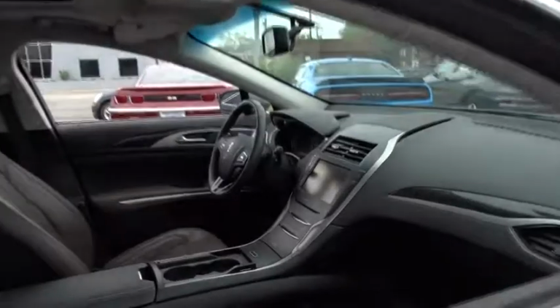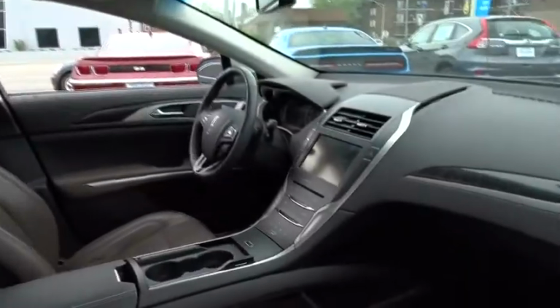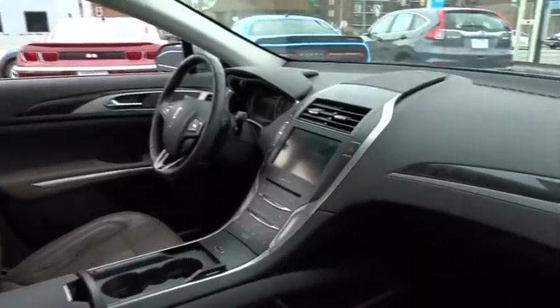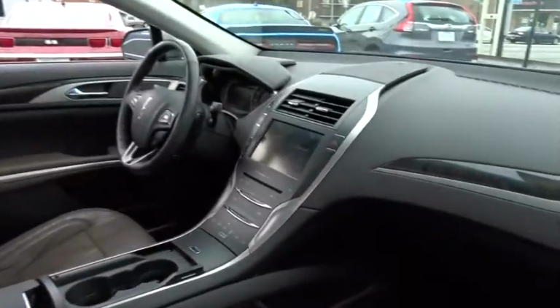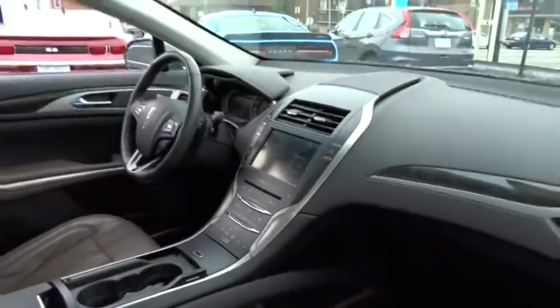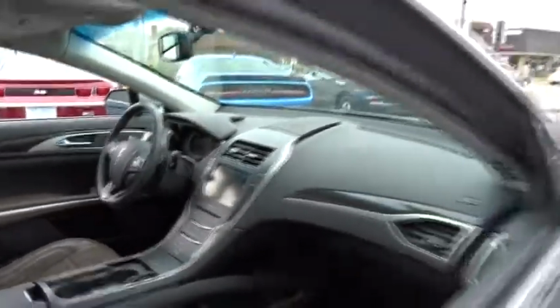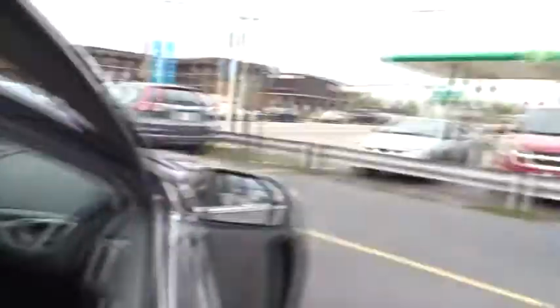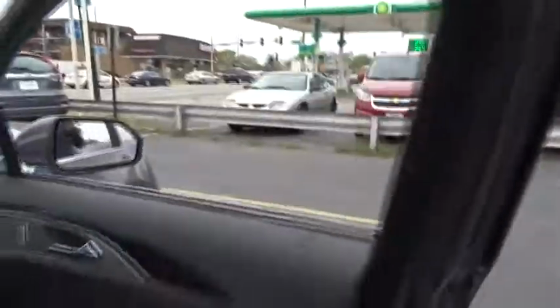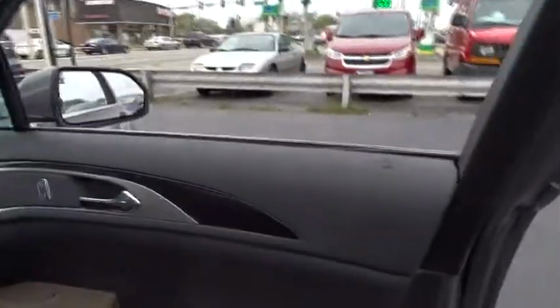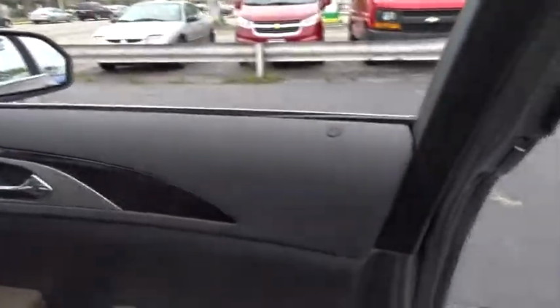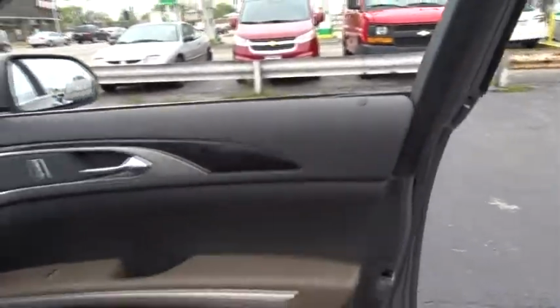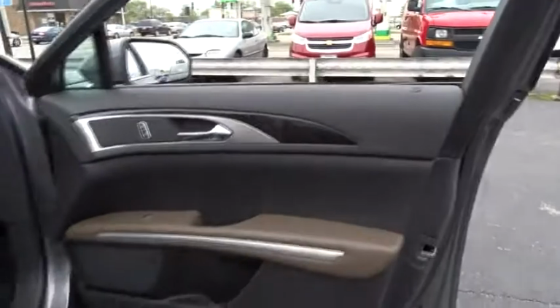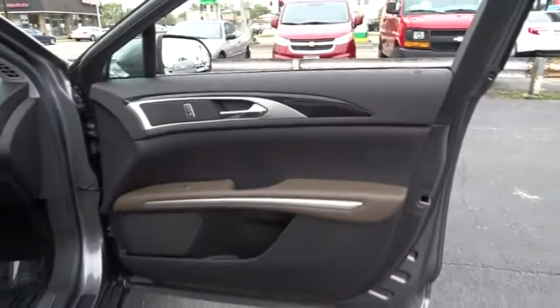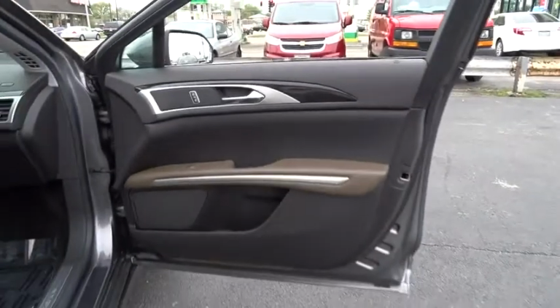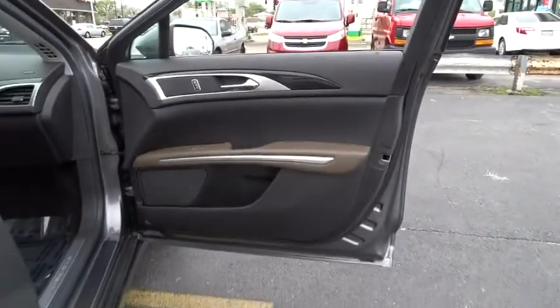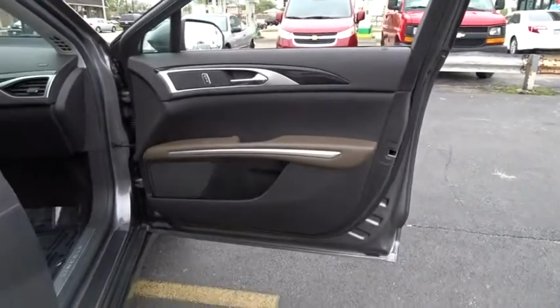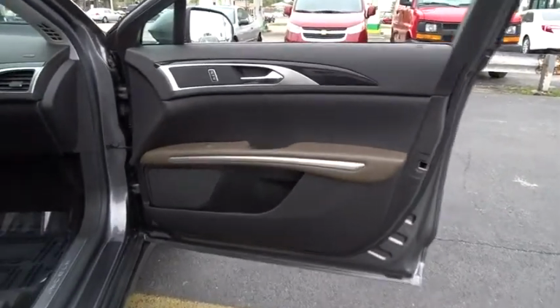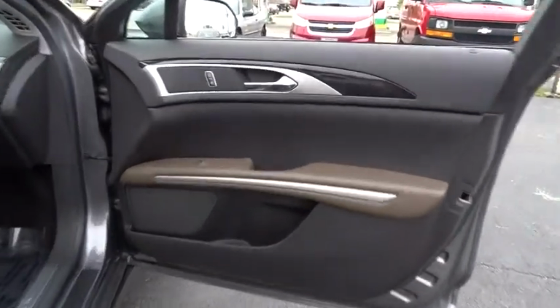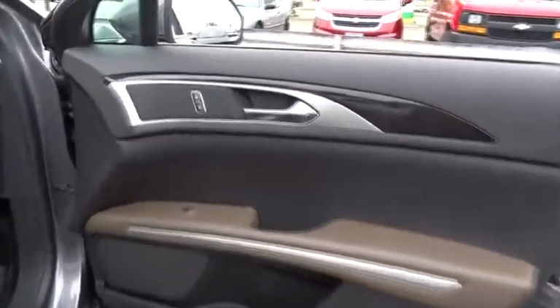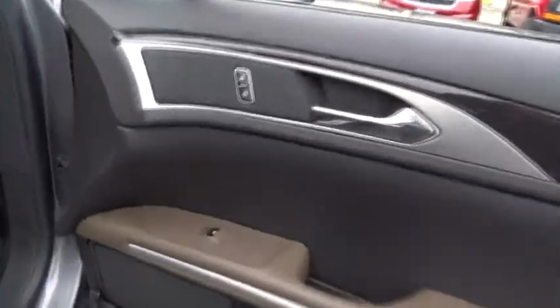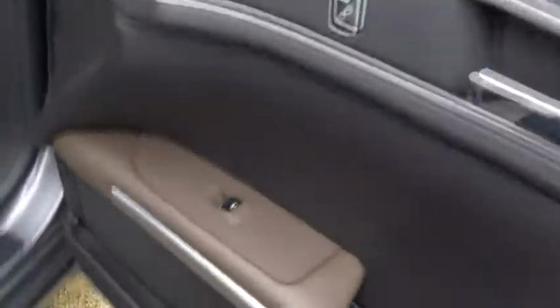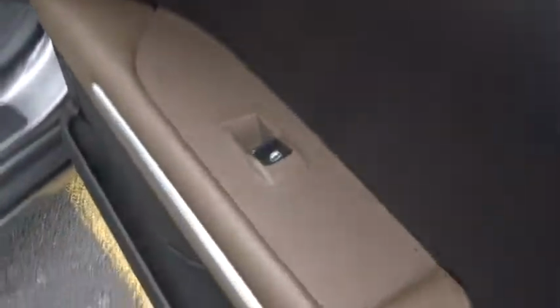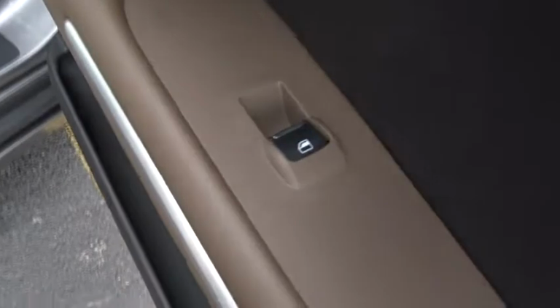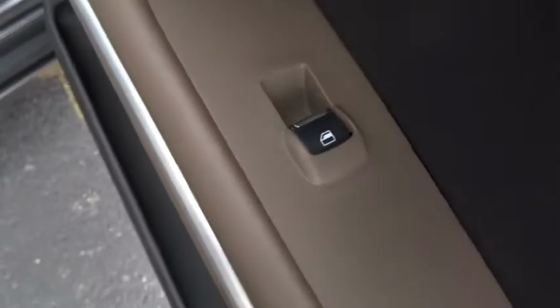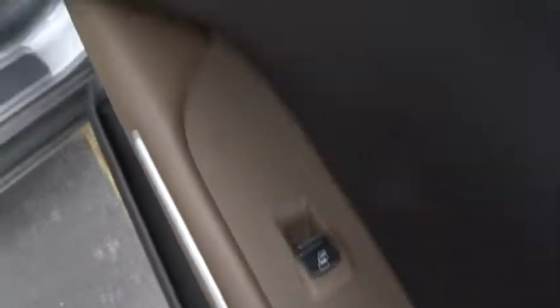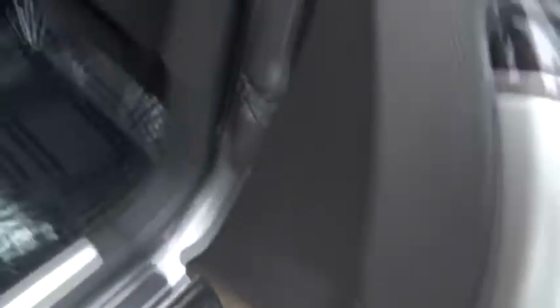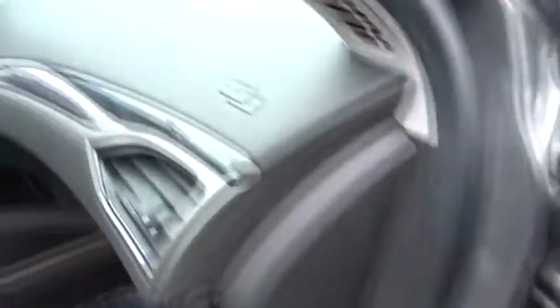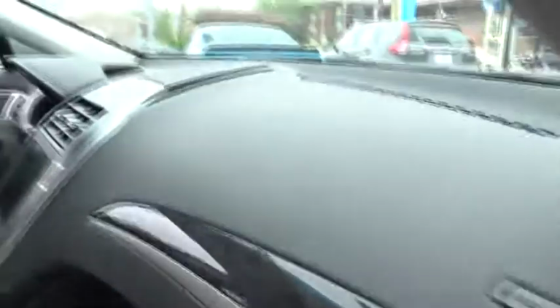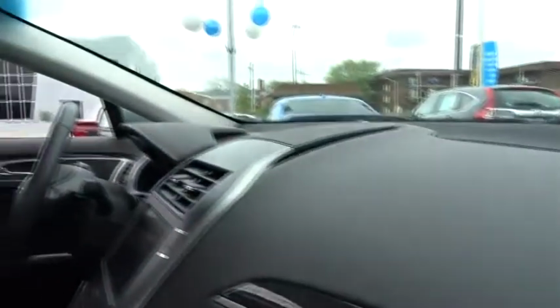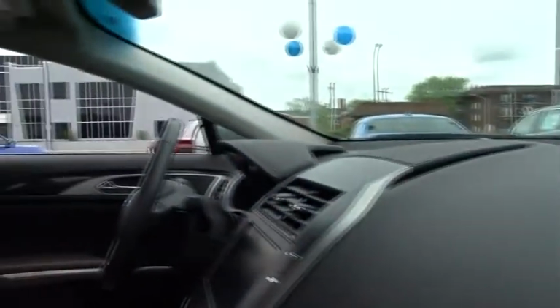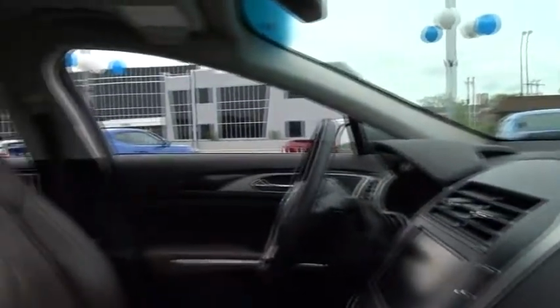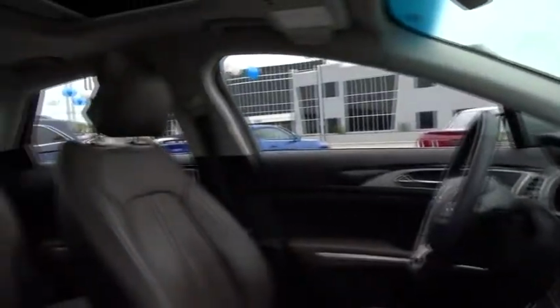Add that to the clean modern interior with standard features including rich leather, exotic wood, and a sophisticated assistant that responds to the sound of your voice, and you'll see the MKZ offers a new dimension of luxury. This vehicle has less than 30,000 miles.